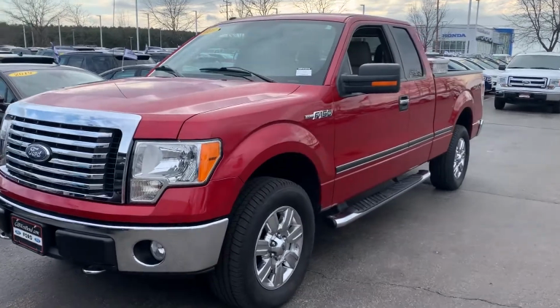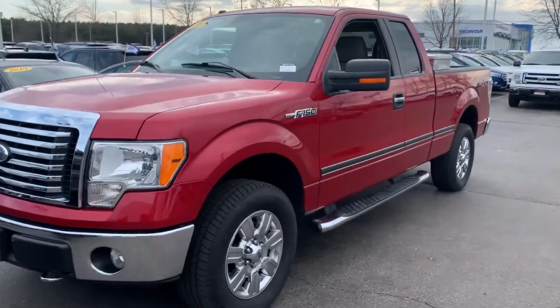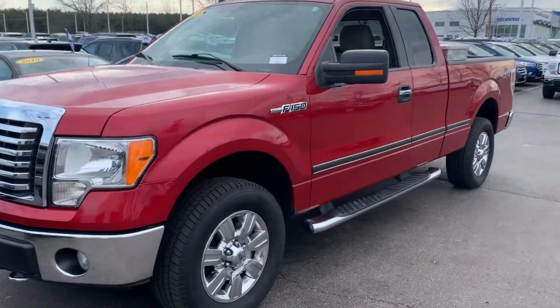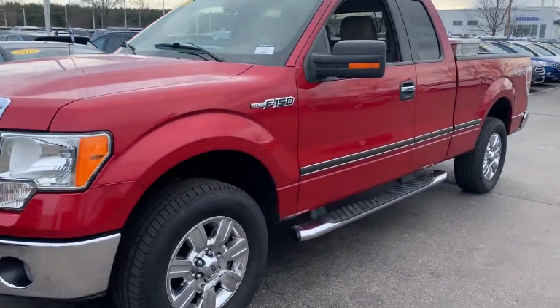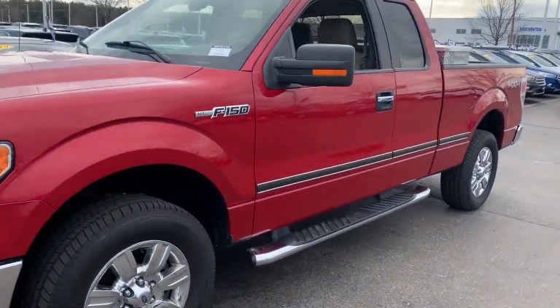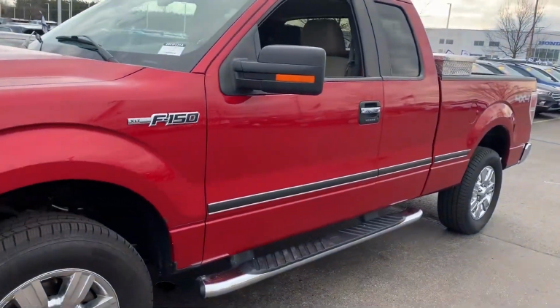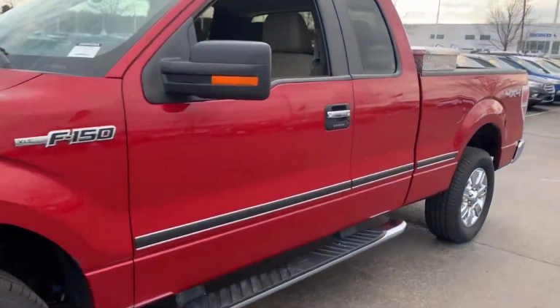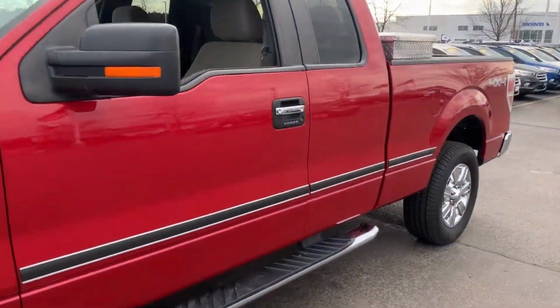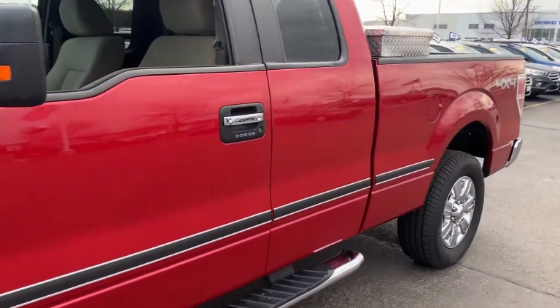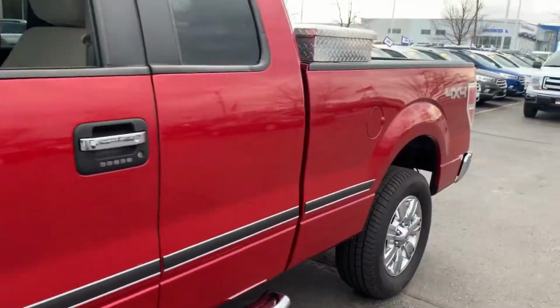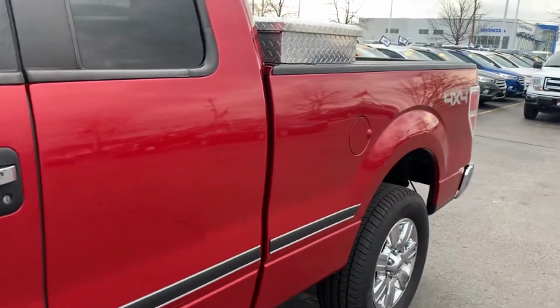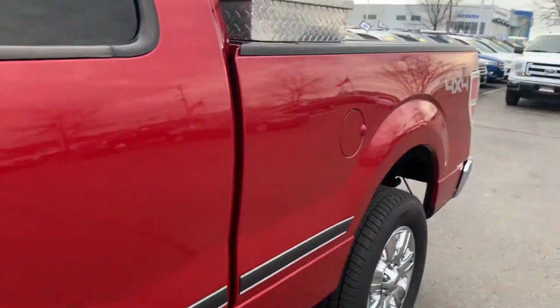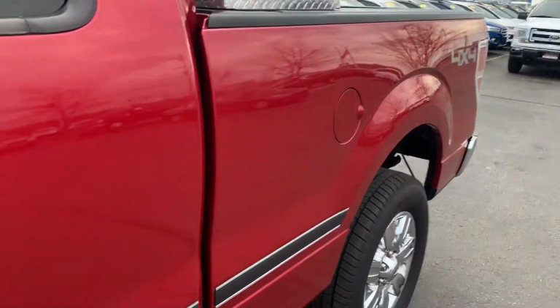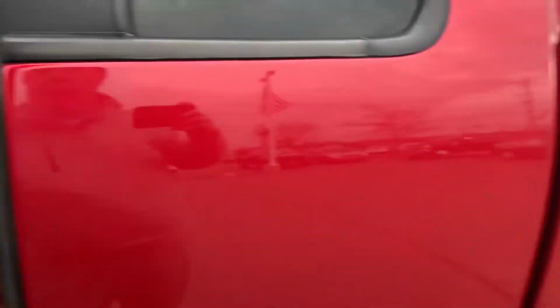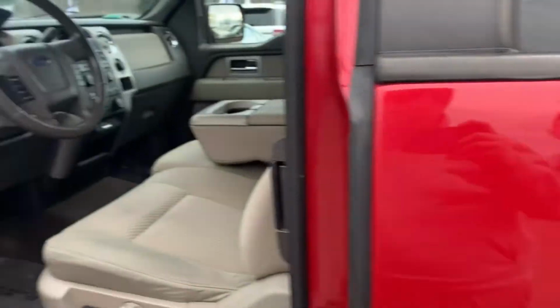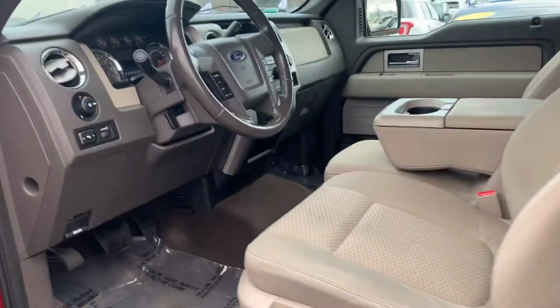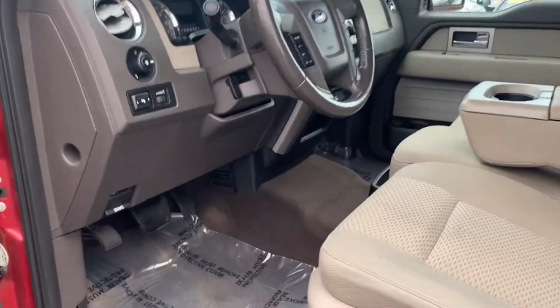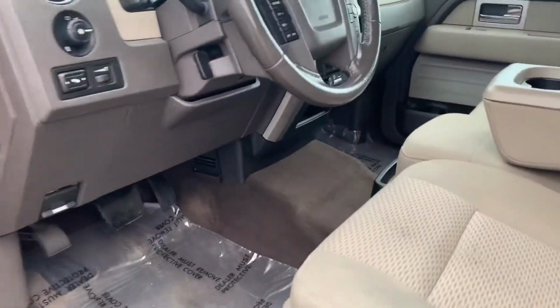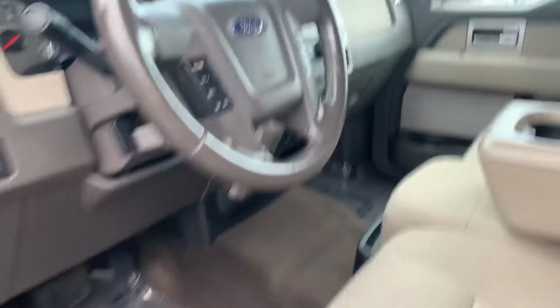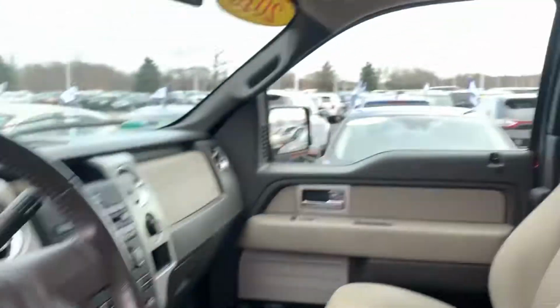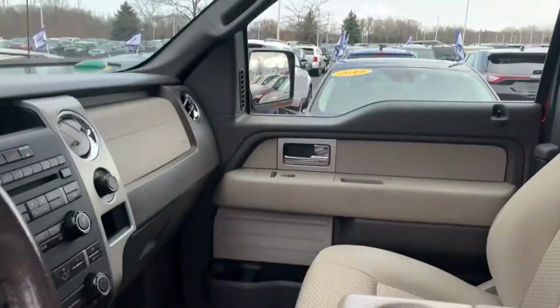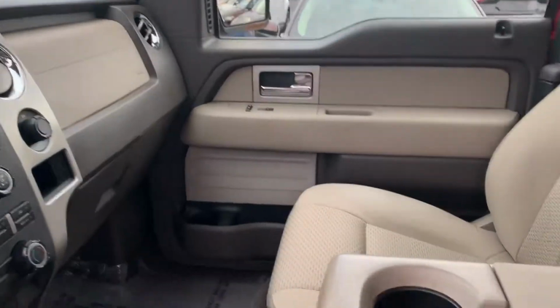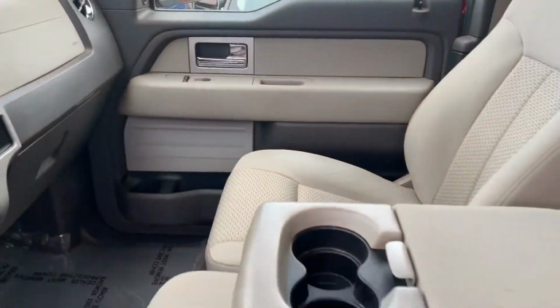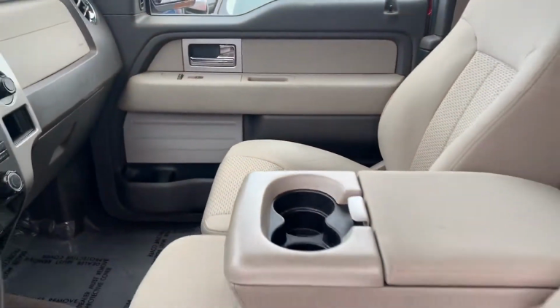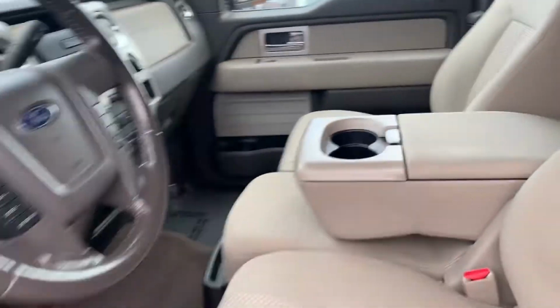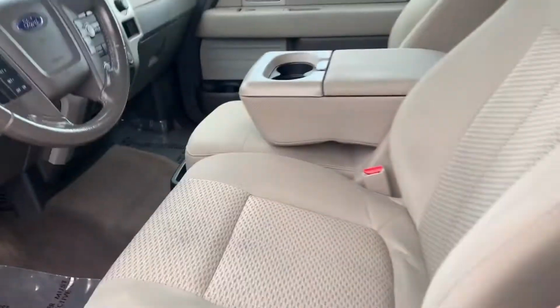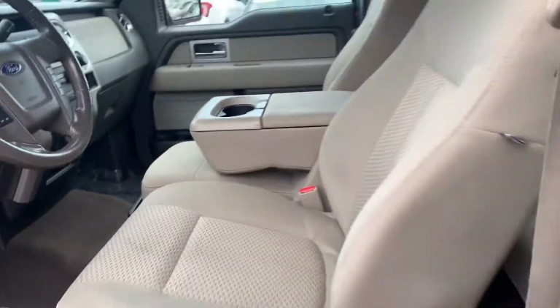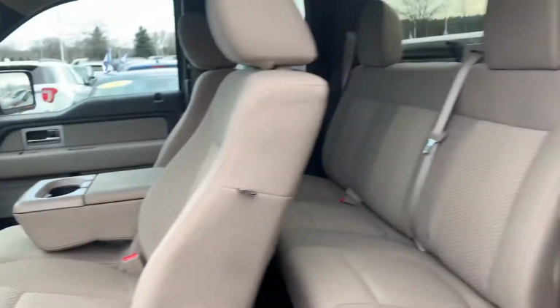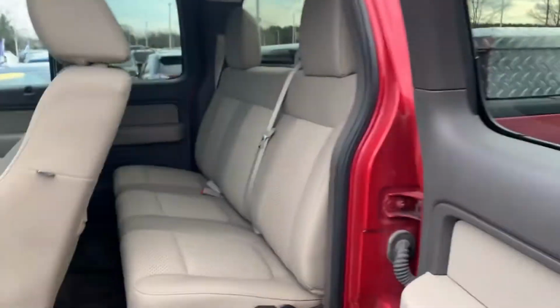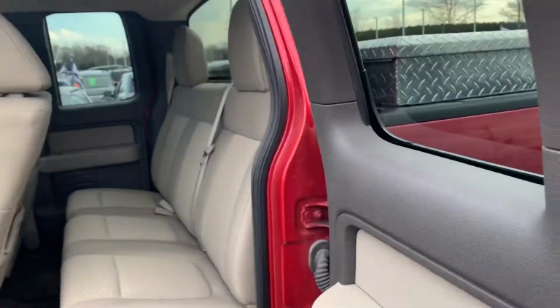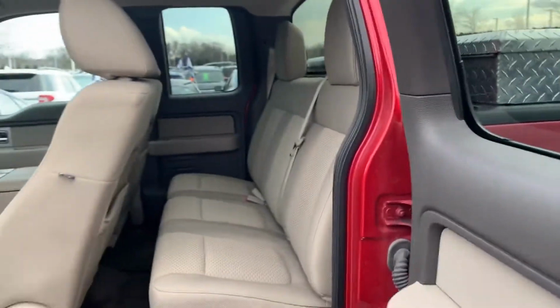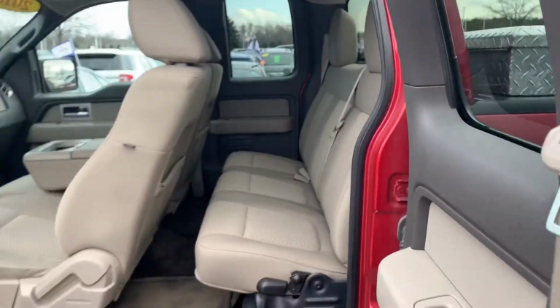Truck is actually really nice, really clean, good-looking truck. As you can see, the previous owner took really good care of it. Go inside here — very, very clean interior. It is a super cab, so it's got the door and a half here.